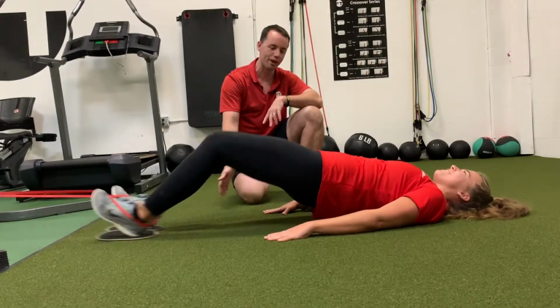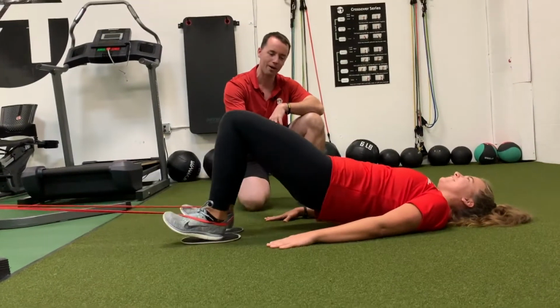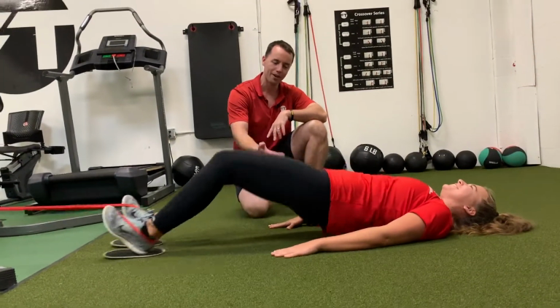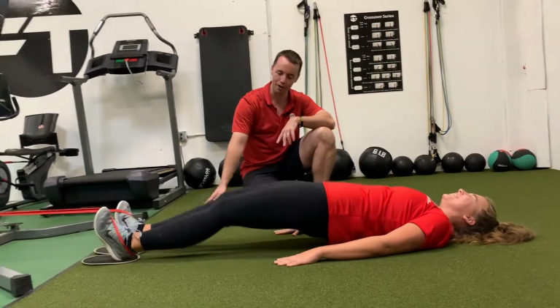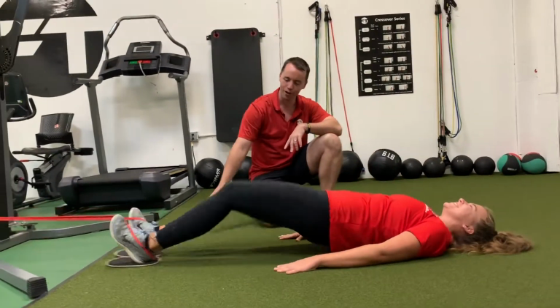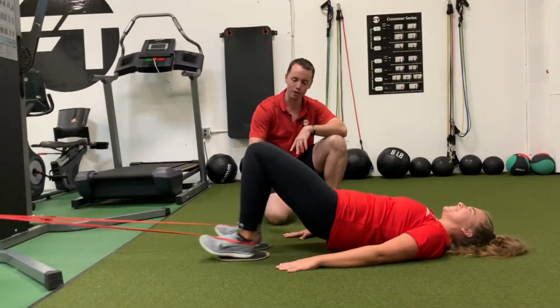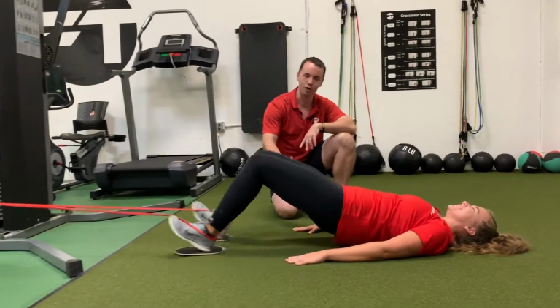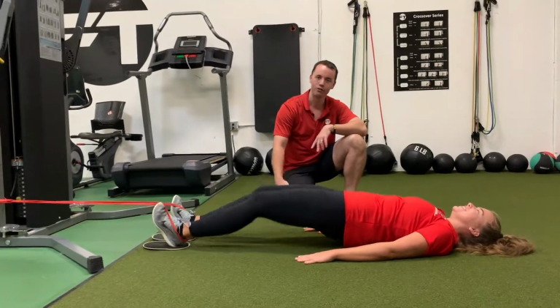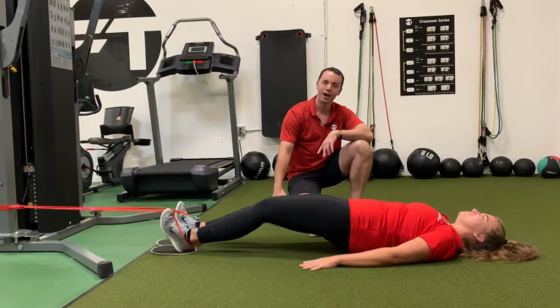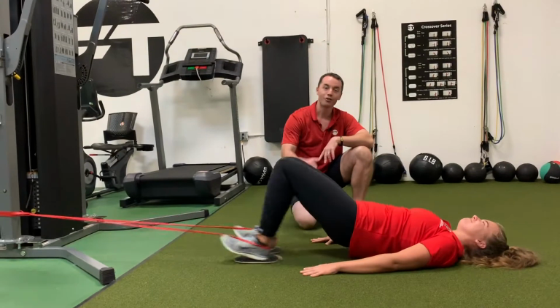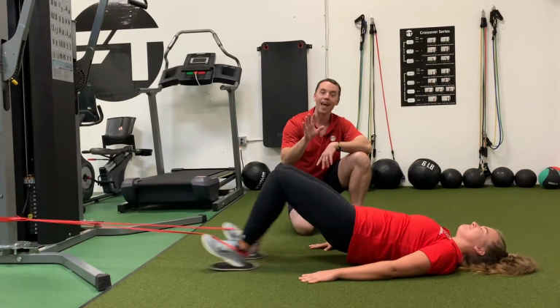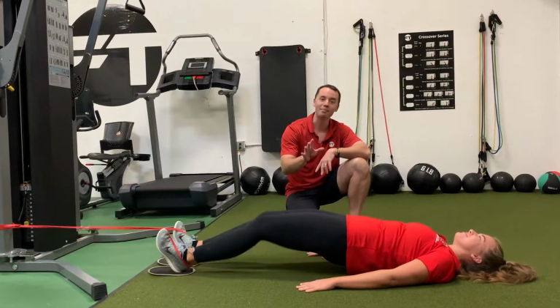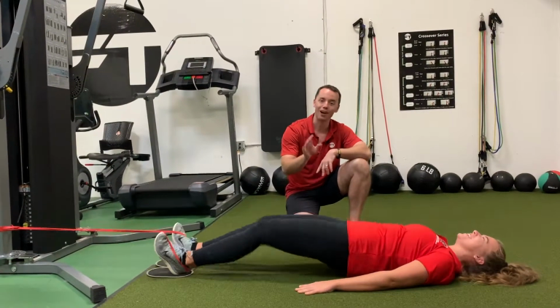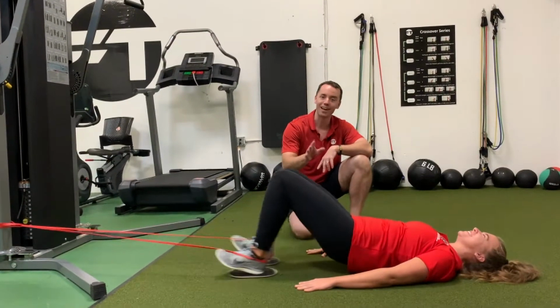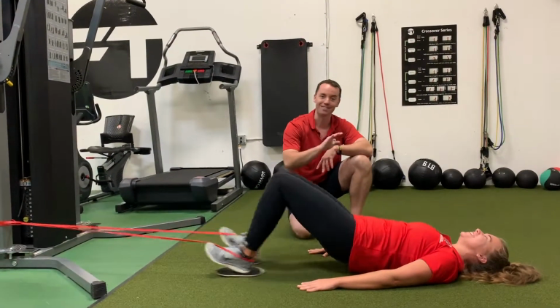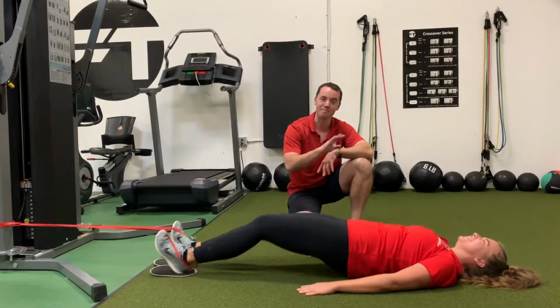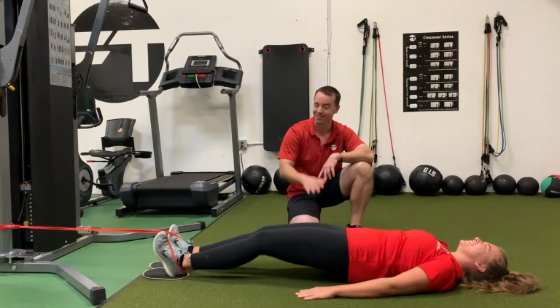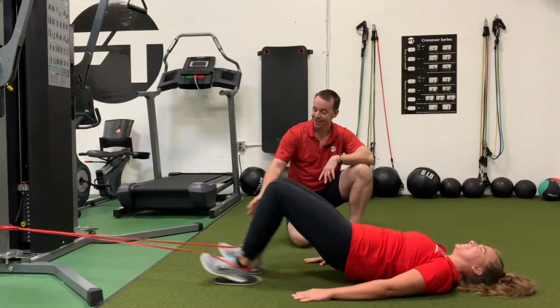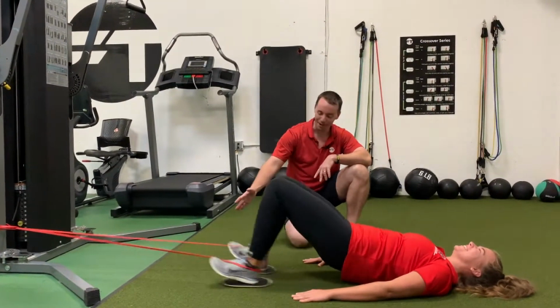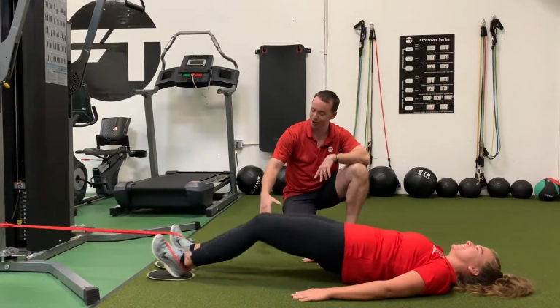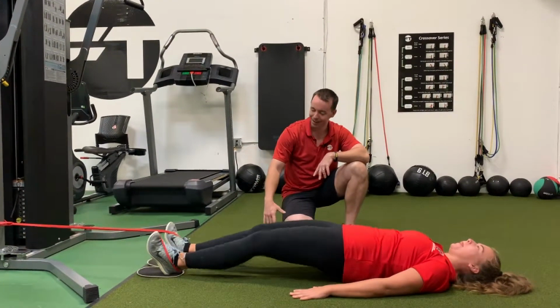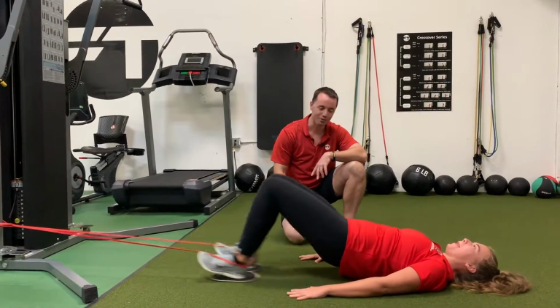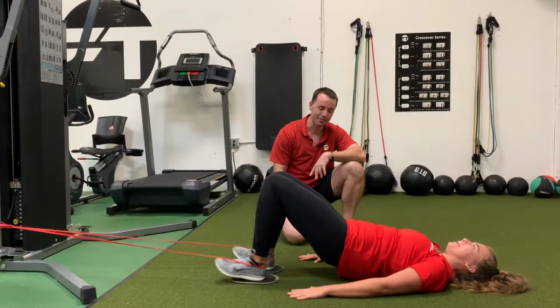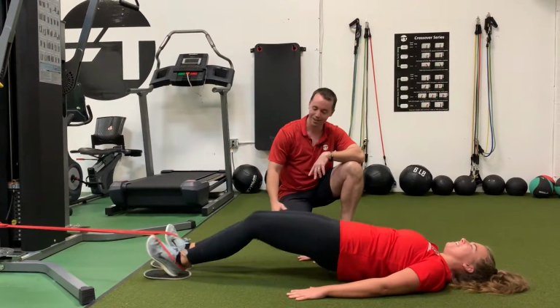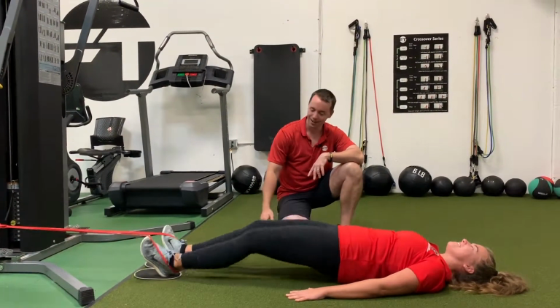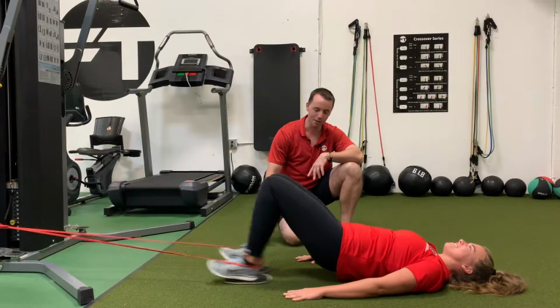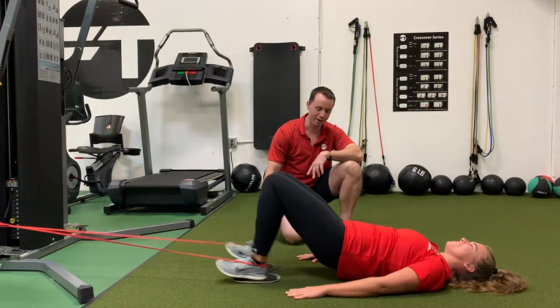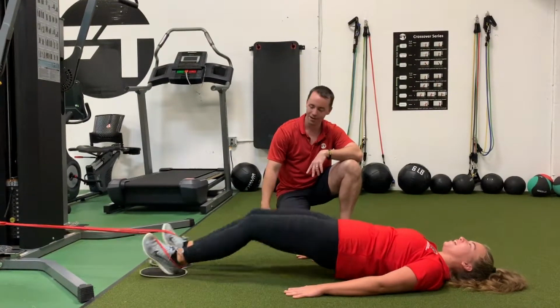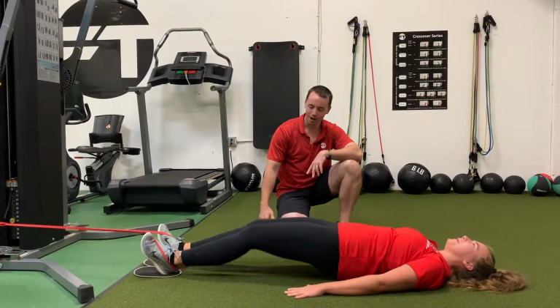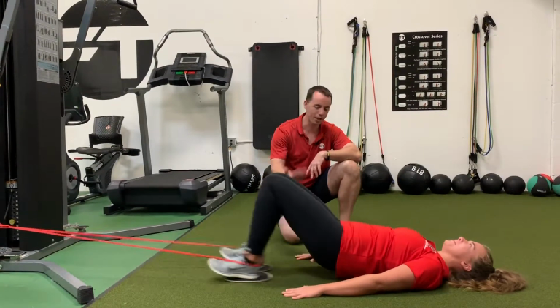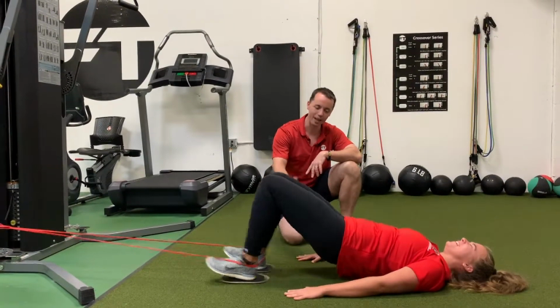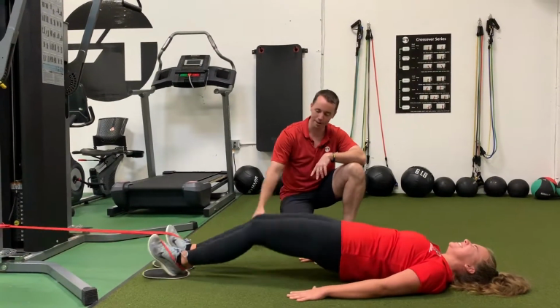Sophie, come on — there we go — squeezing the glutes. She's hating me a lot right now, and this is amazing. Come on, keep going, squeeze it, keep going. Come on, you've got to get that butt up — I know it's hard.